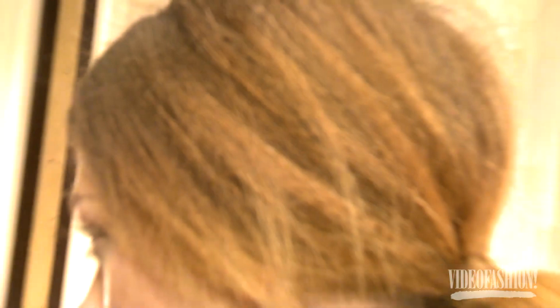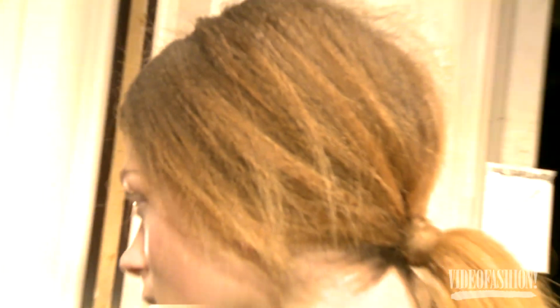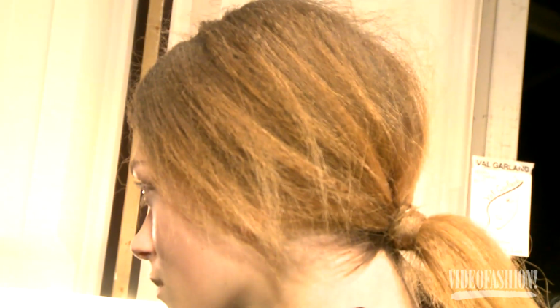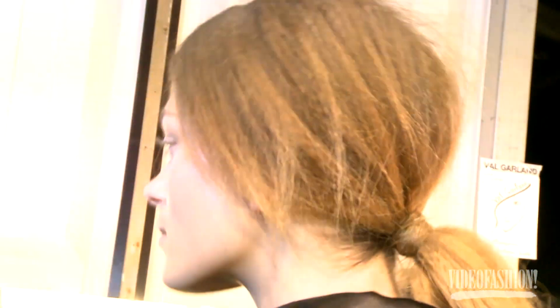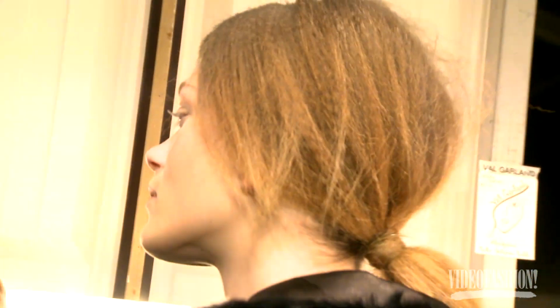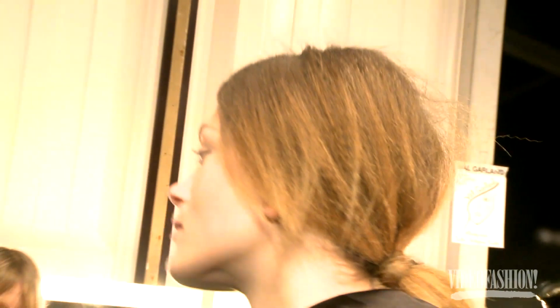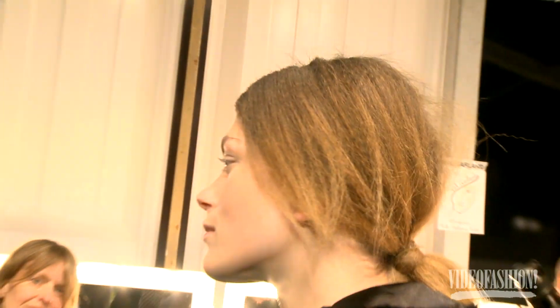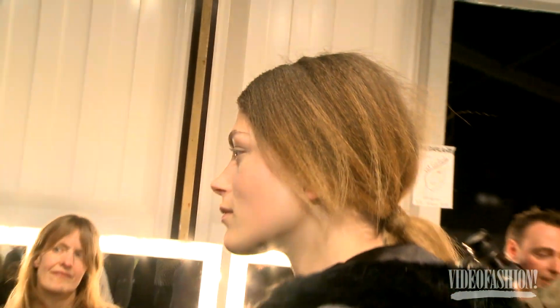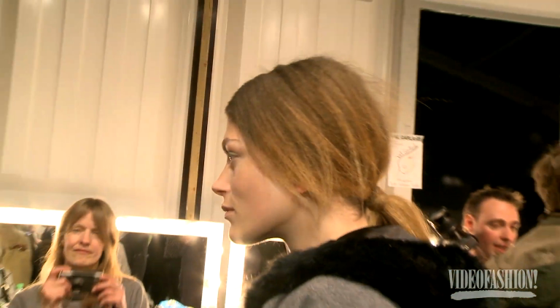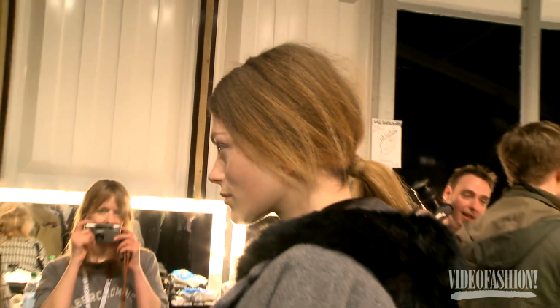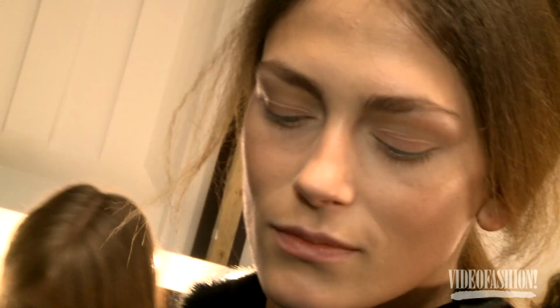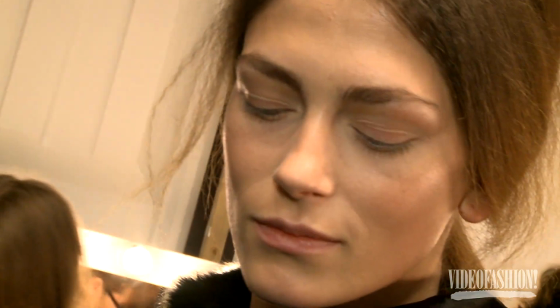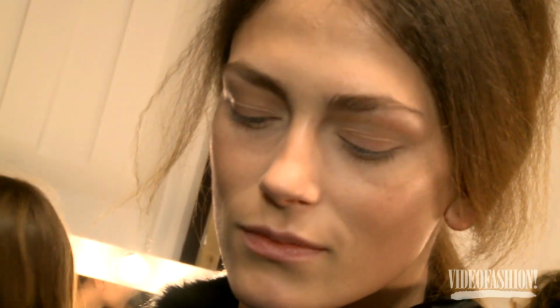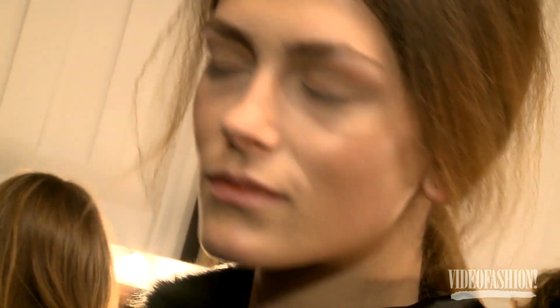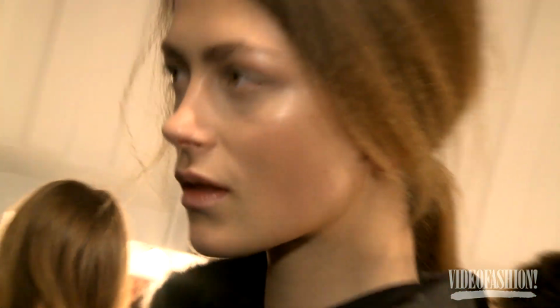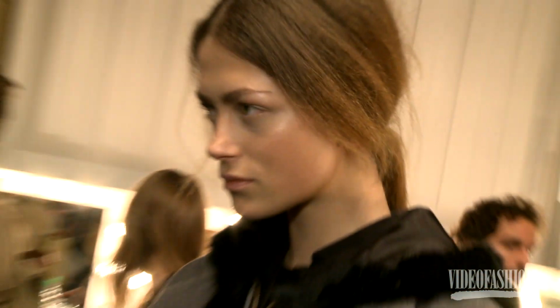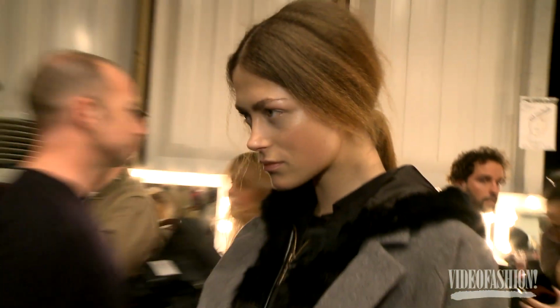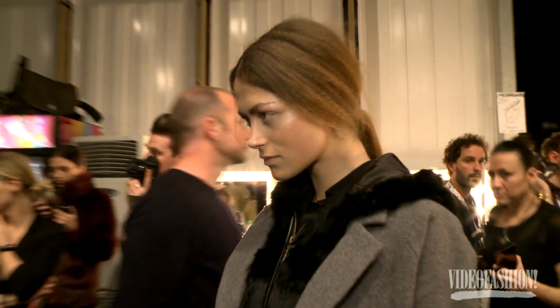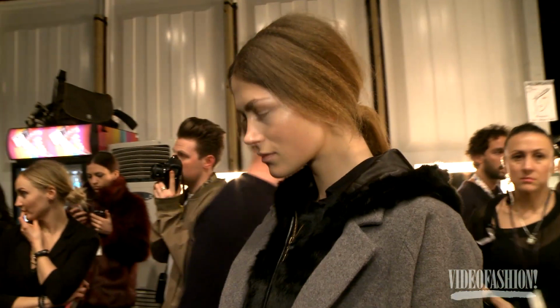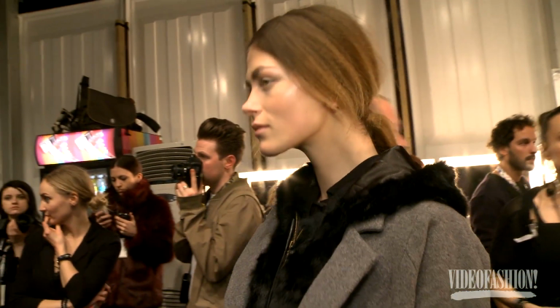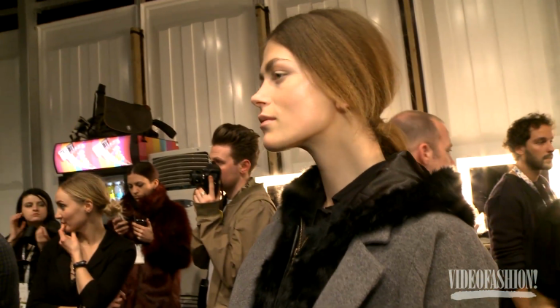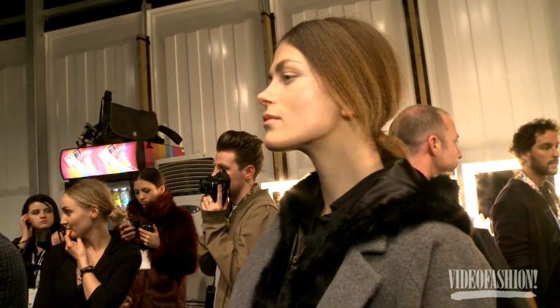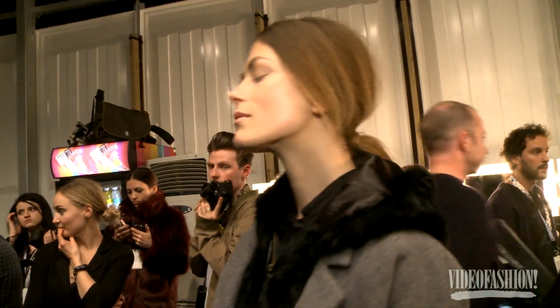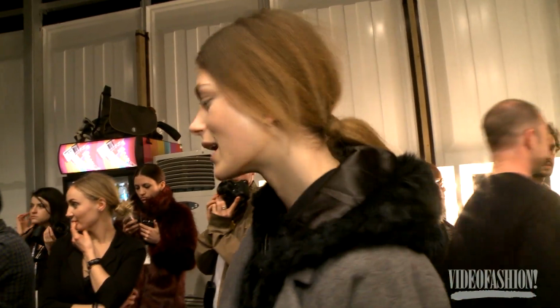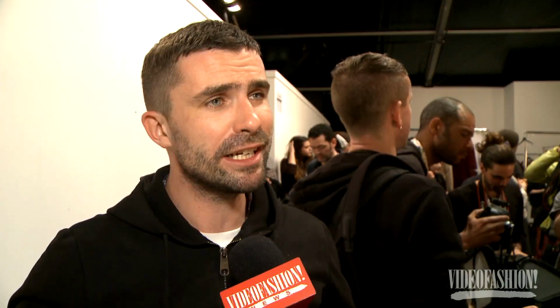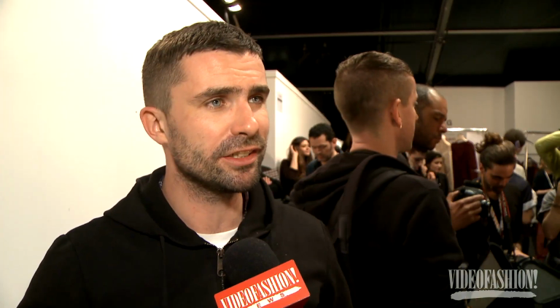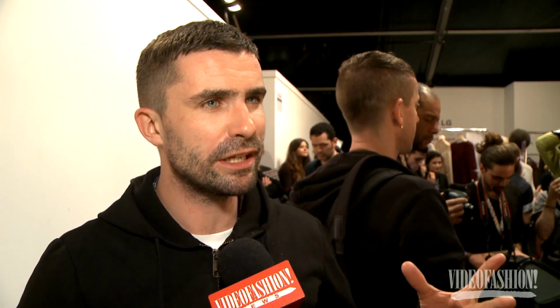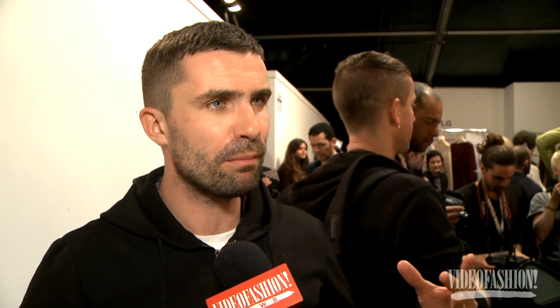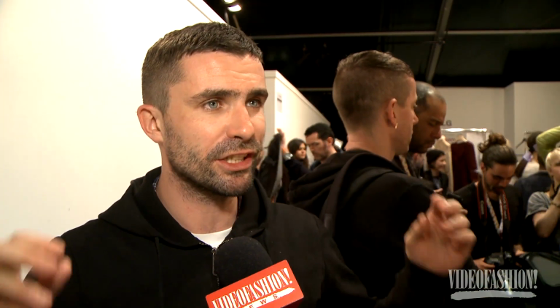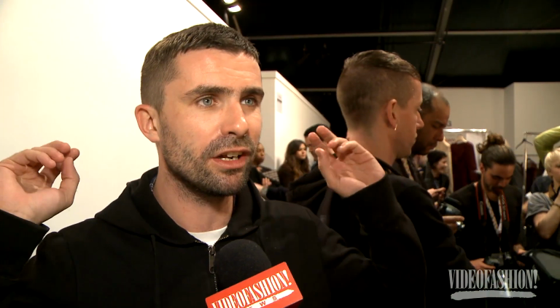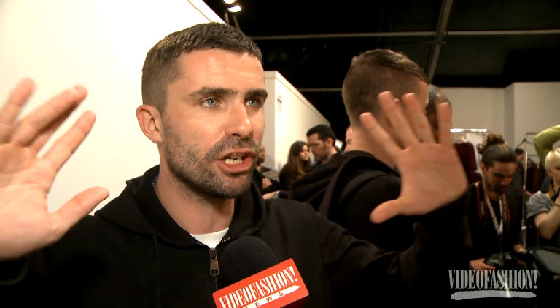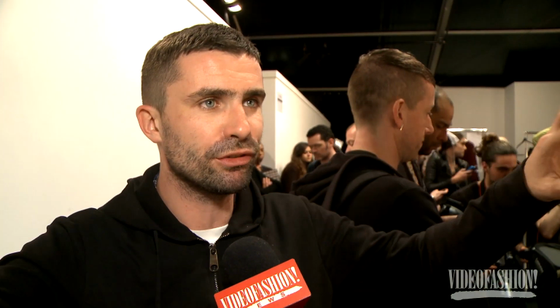Once the girls are dressed, I'm going to break it all down and pull pieces out because it's backlit on the runway, which is really nice — it's really romantic so the light shines through.